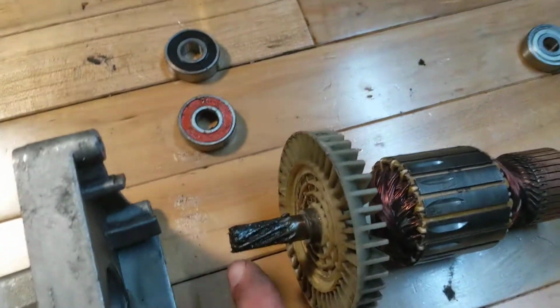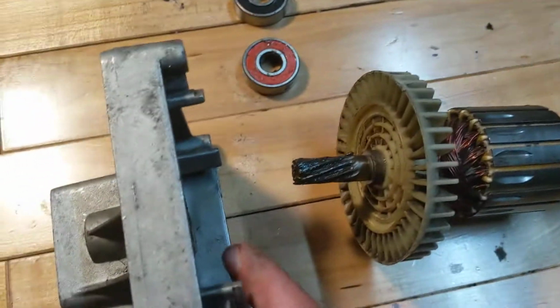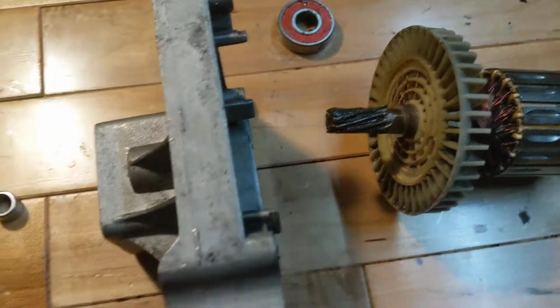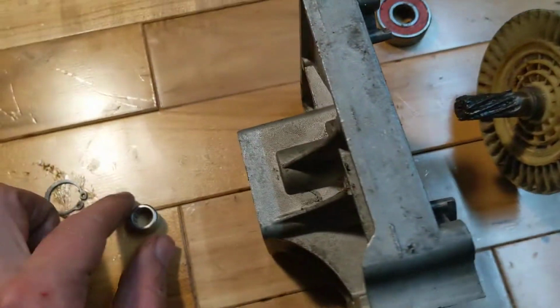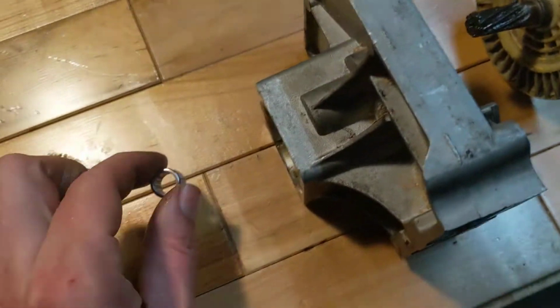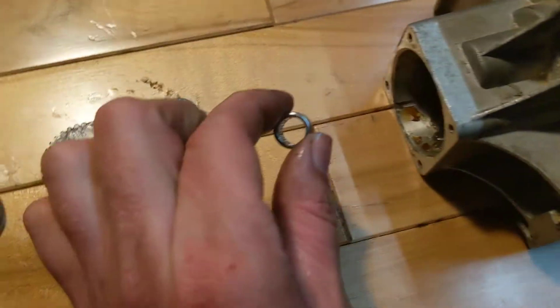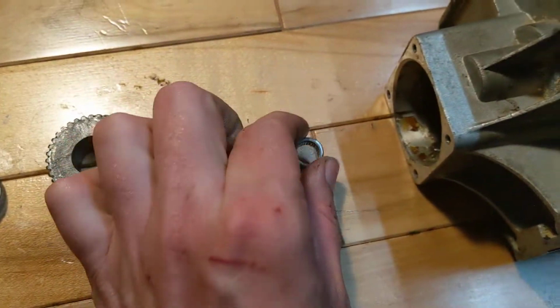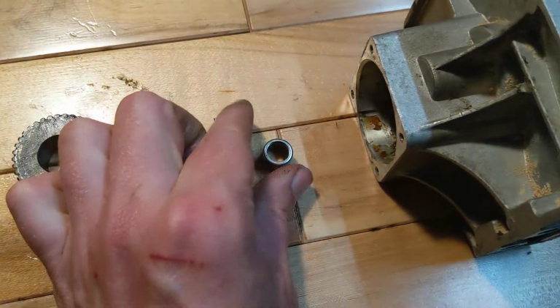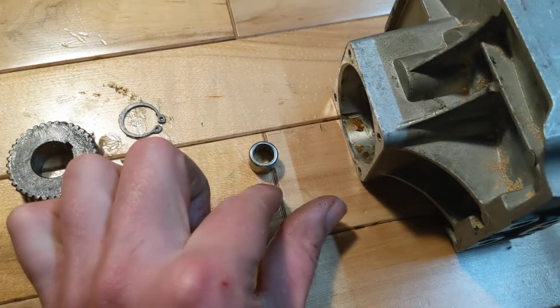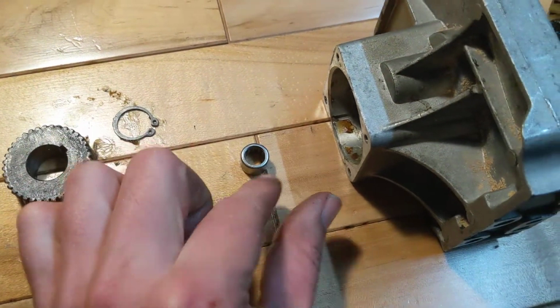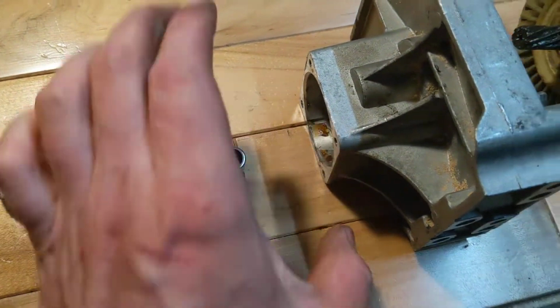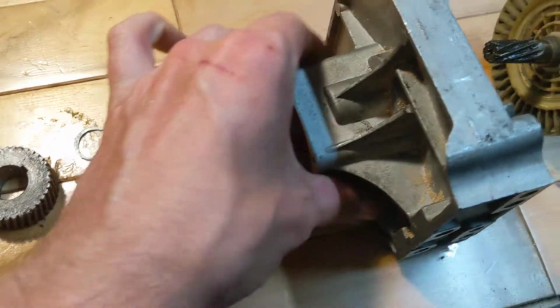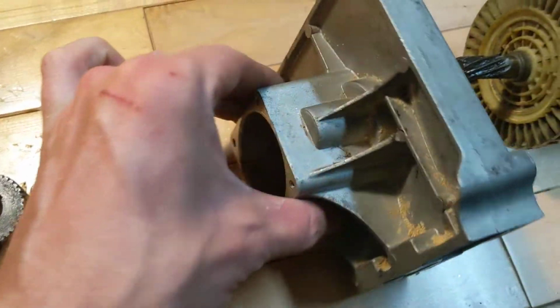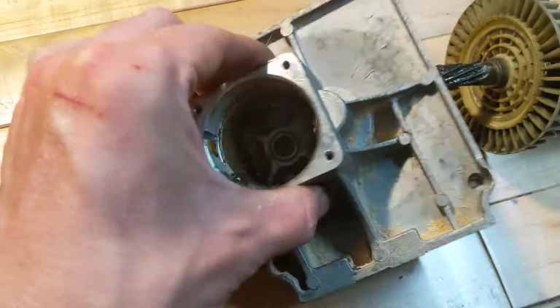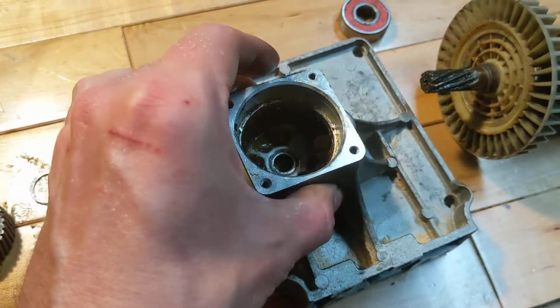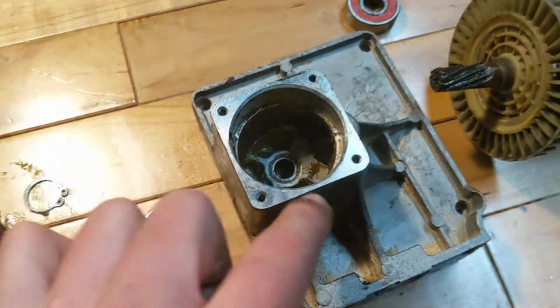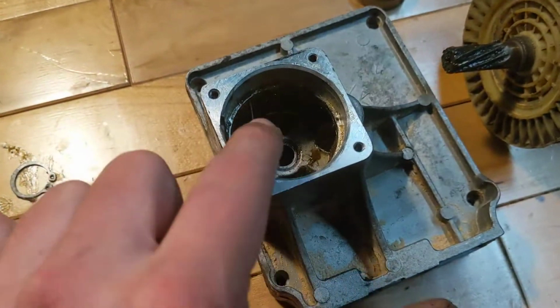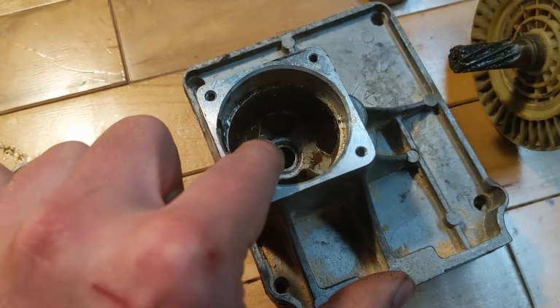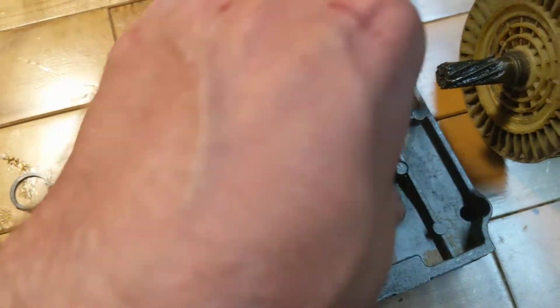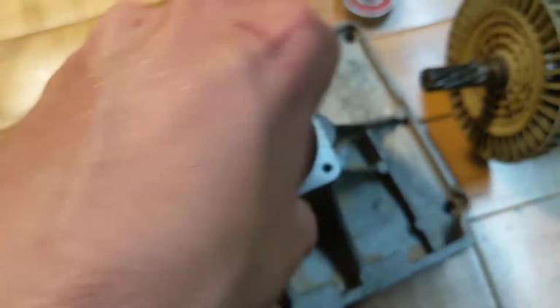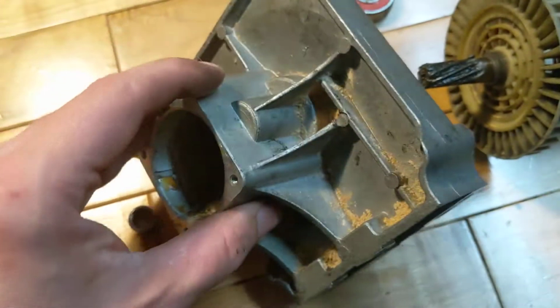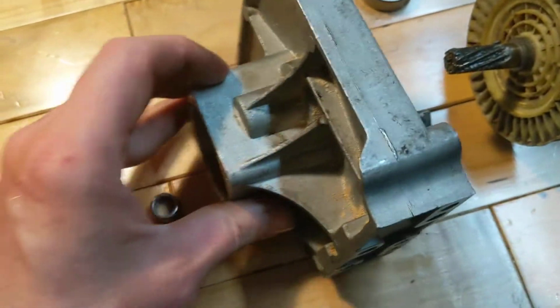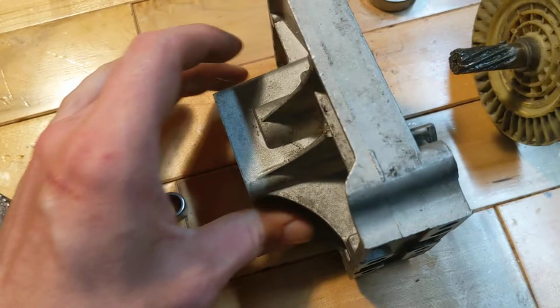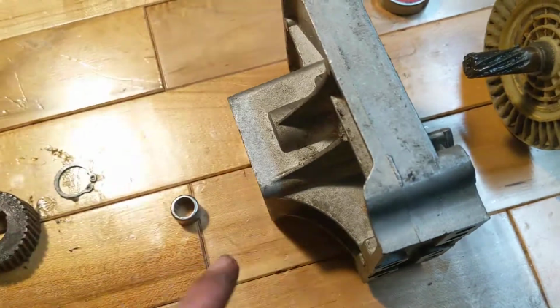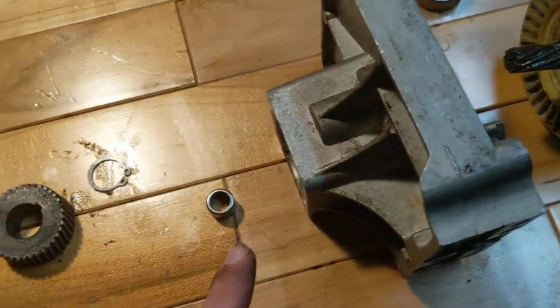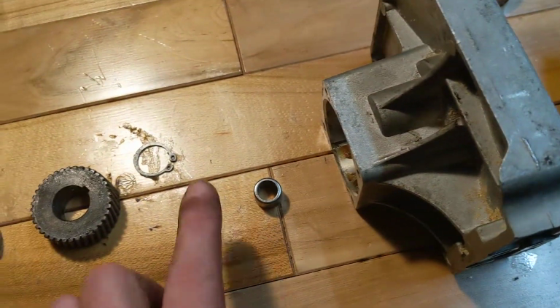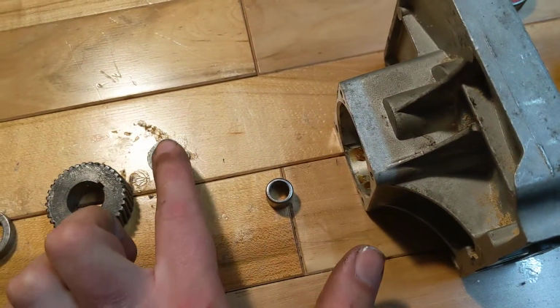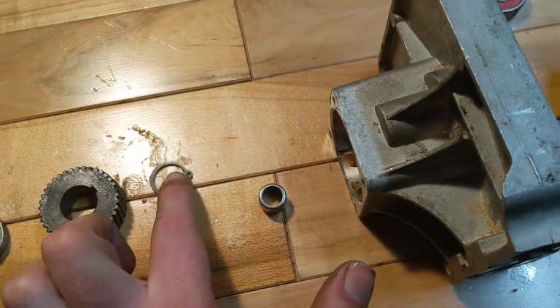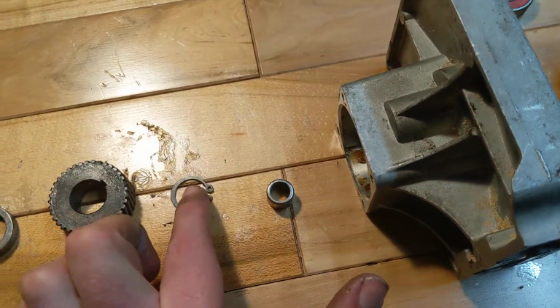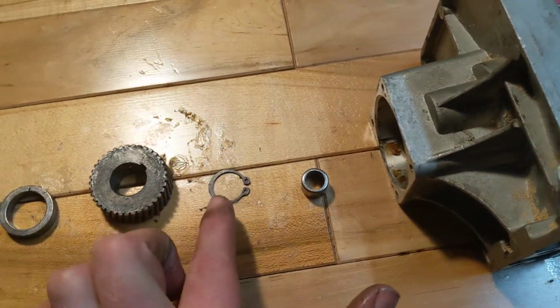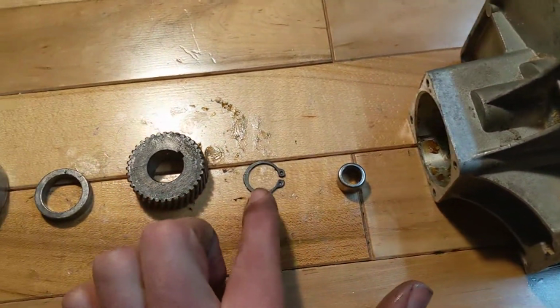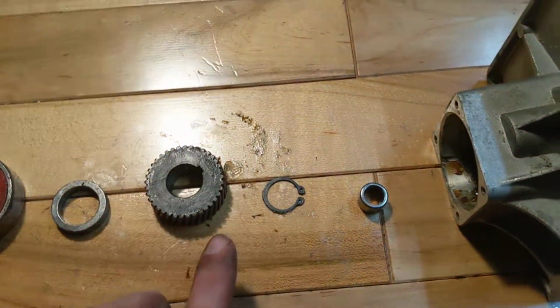This goes inside here. This little tiny guy goes inside there — I got a new one, but the old guy is right there. So that goes down in there. Then there's a little C-clamp thing.